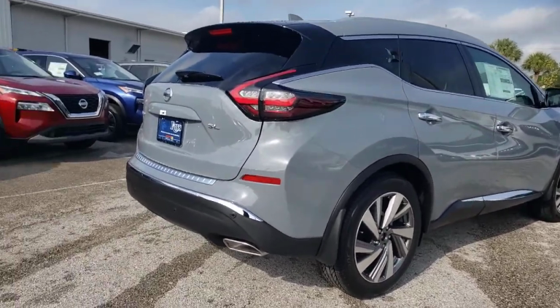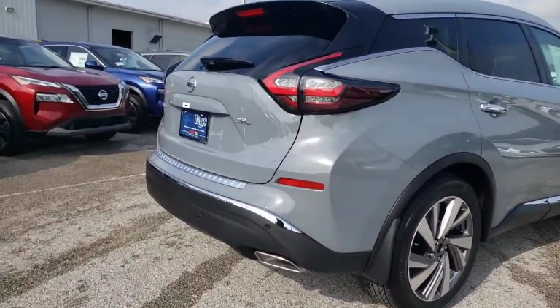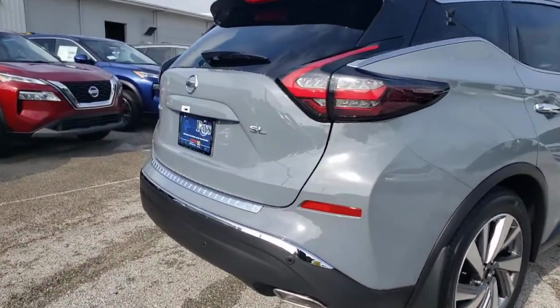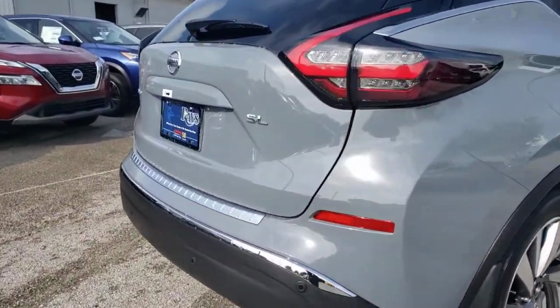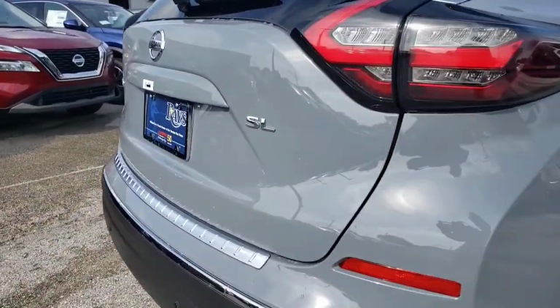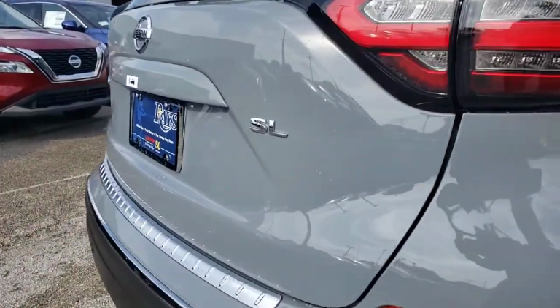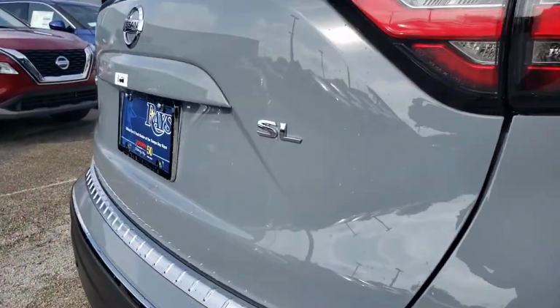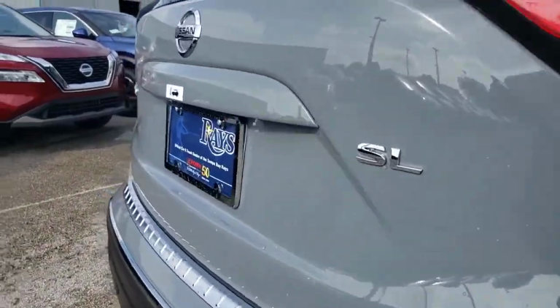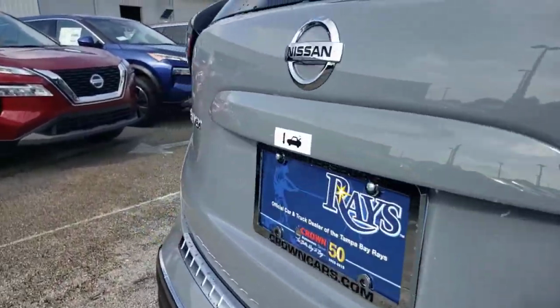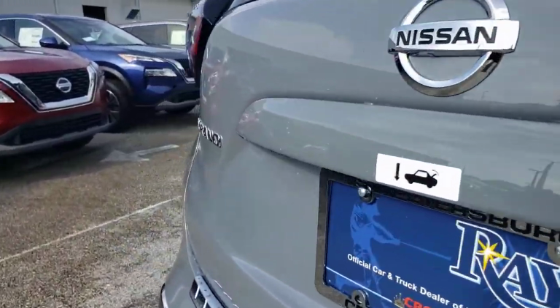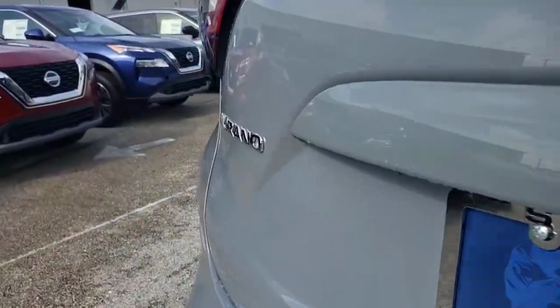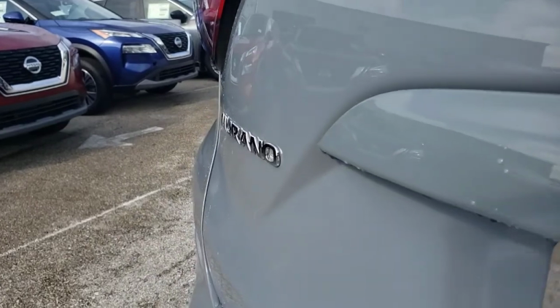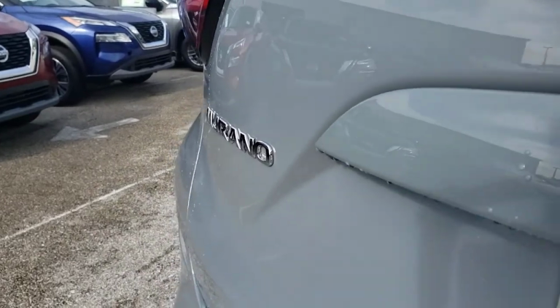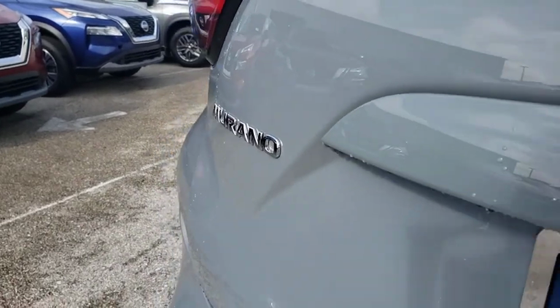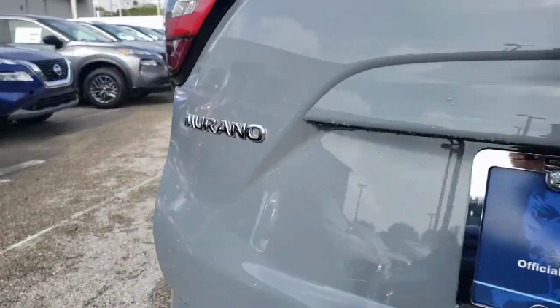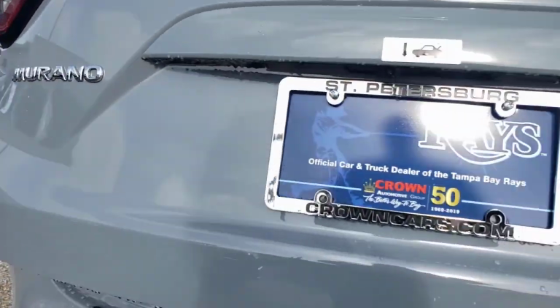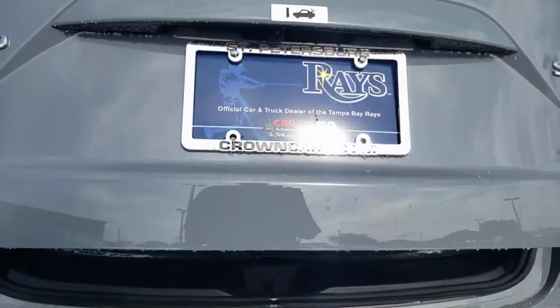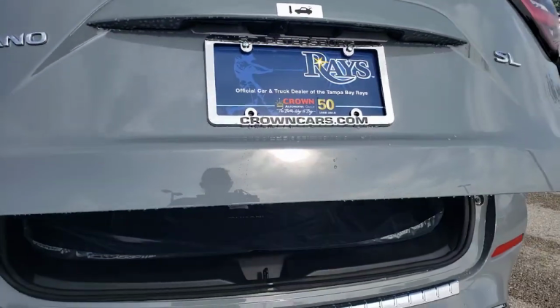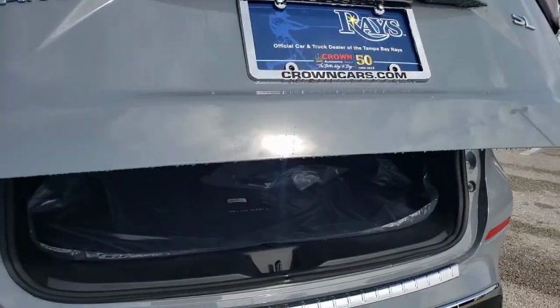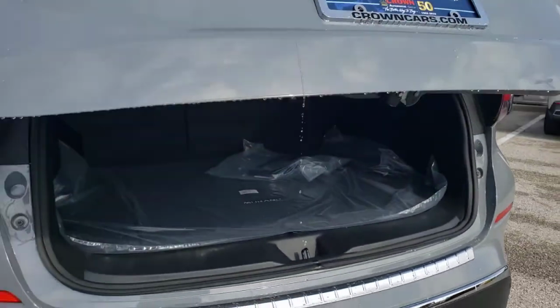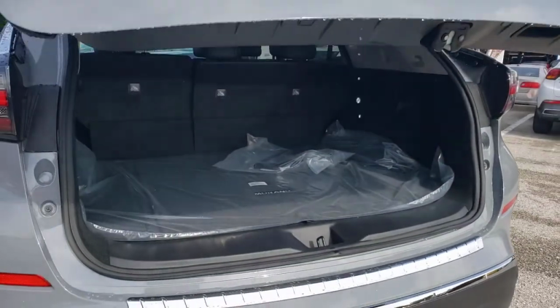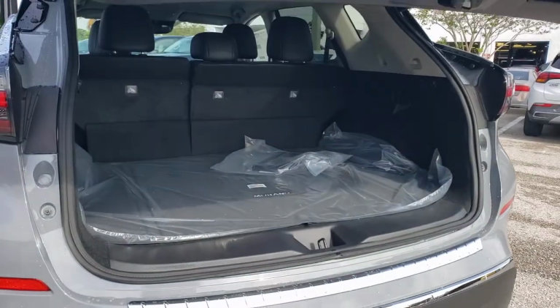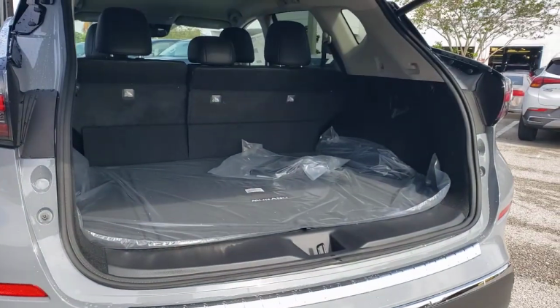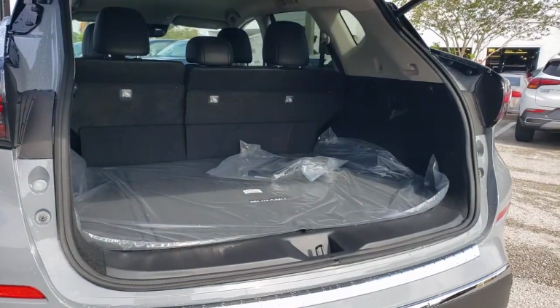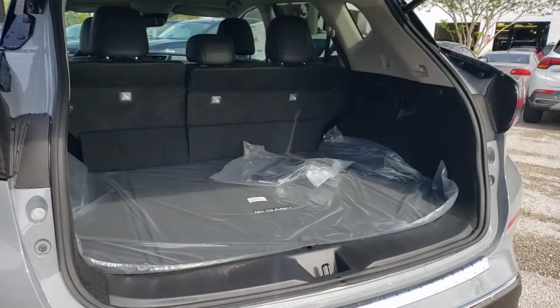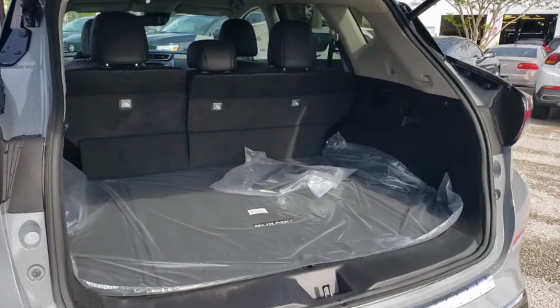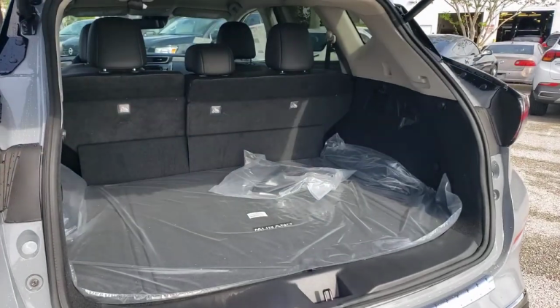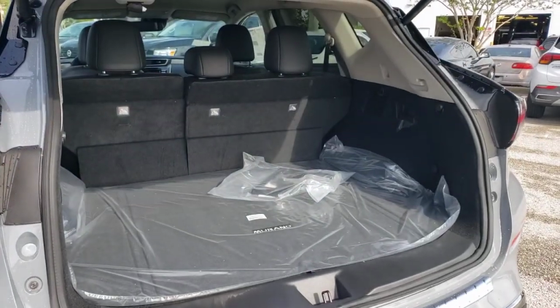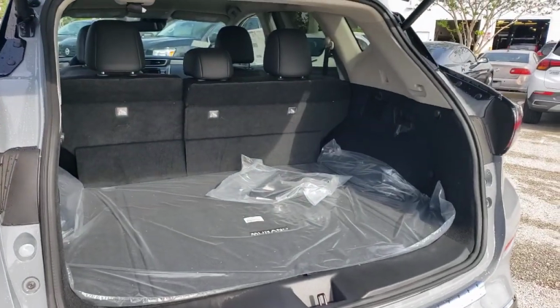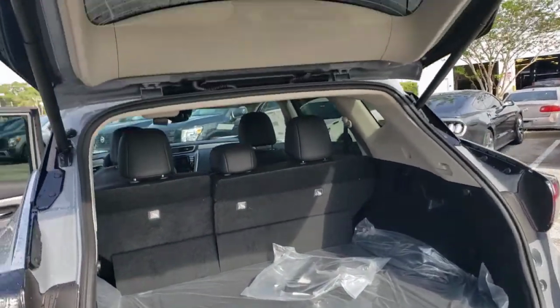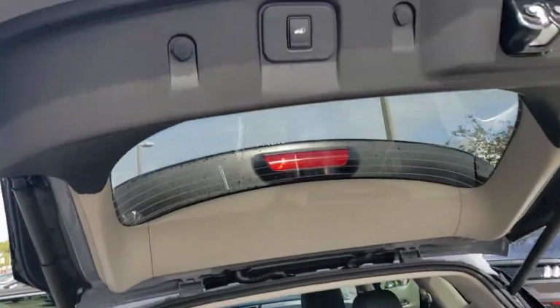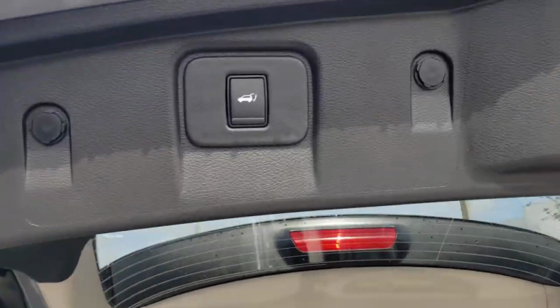These are just some of the great options this vehicle comes with: electronic stability control, seat memory, trip computer, bucket seats, power windows, four-wheel disc brakes, and power steering.